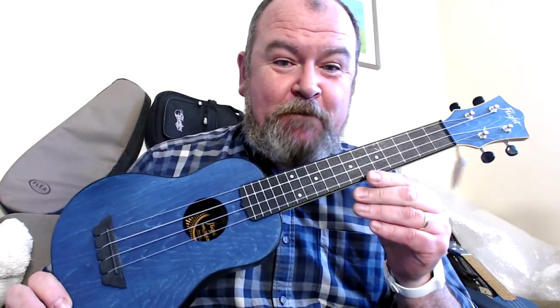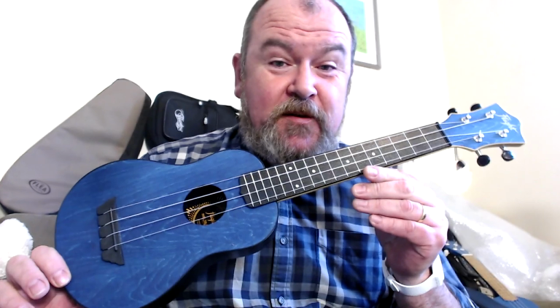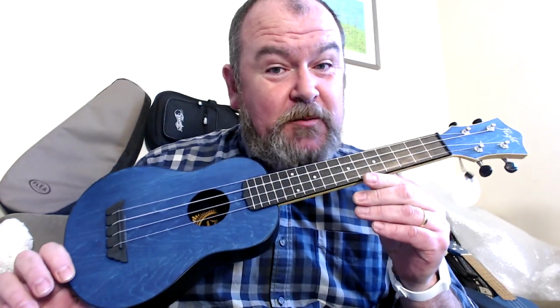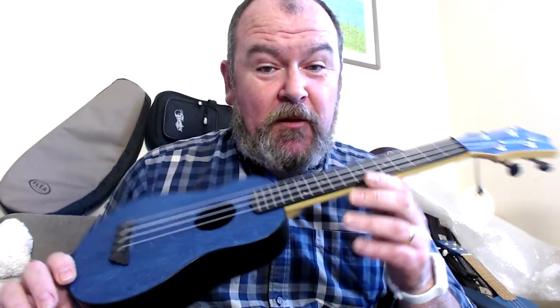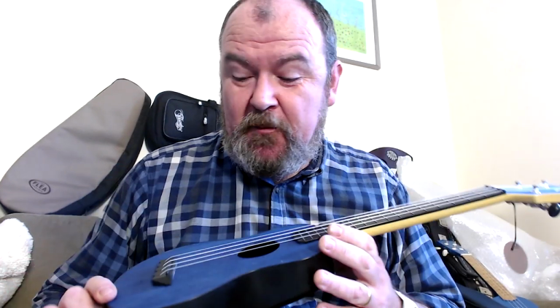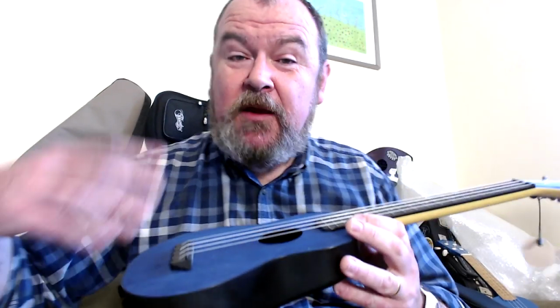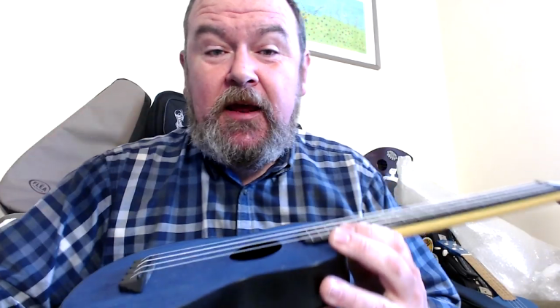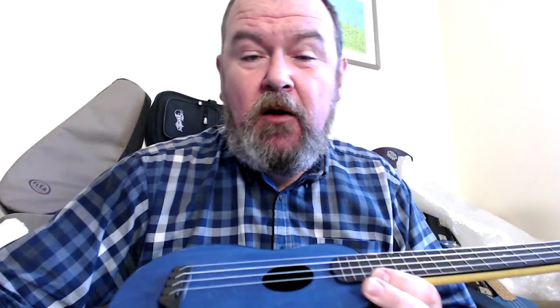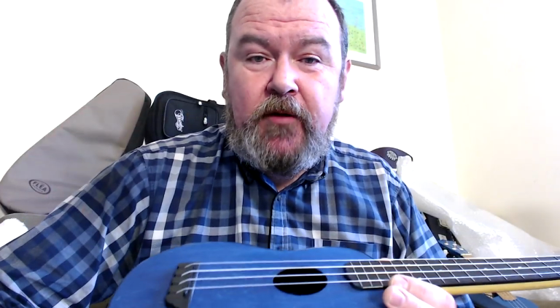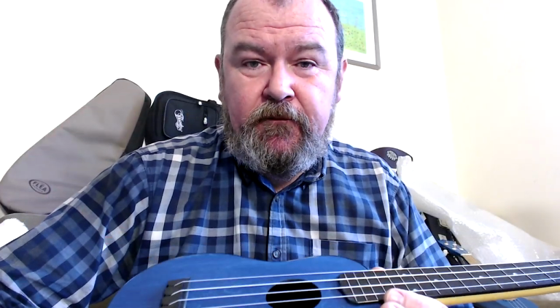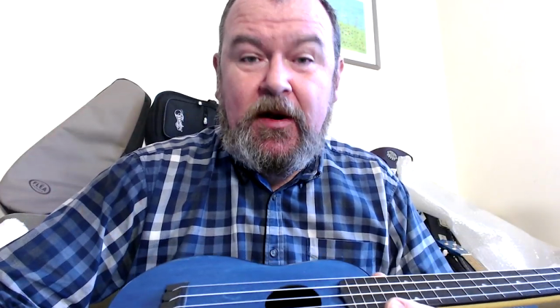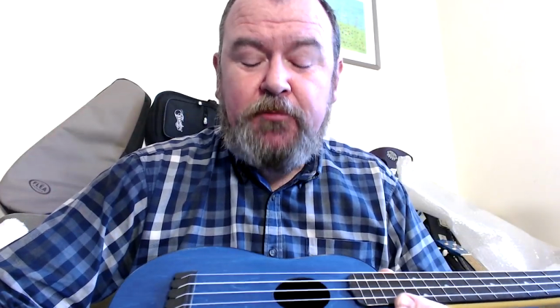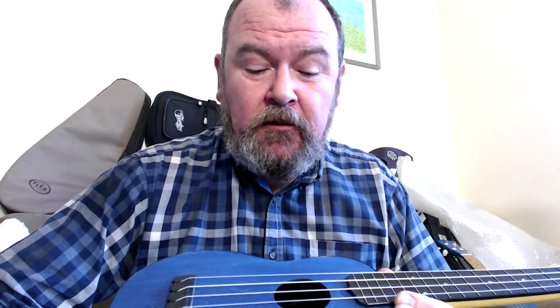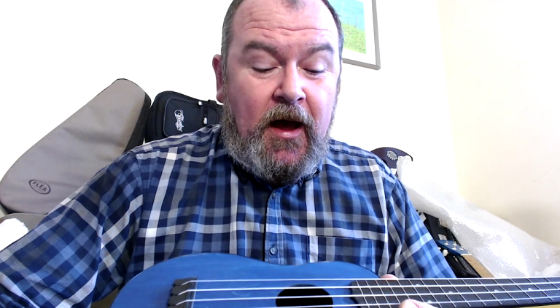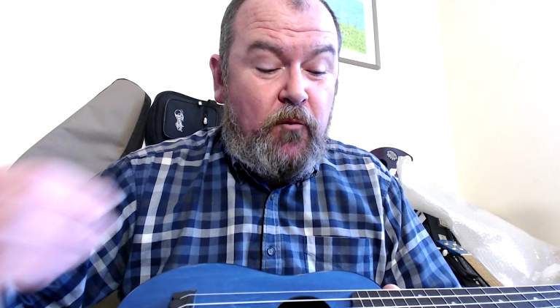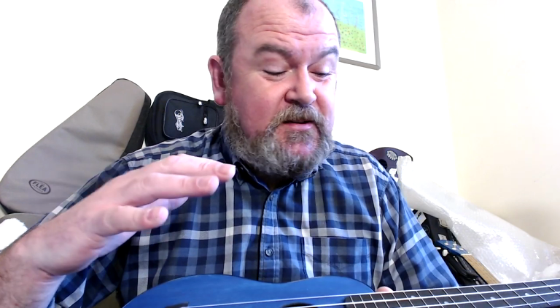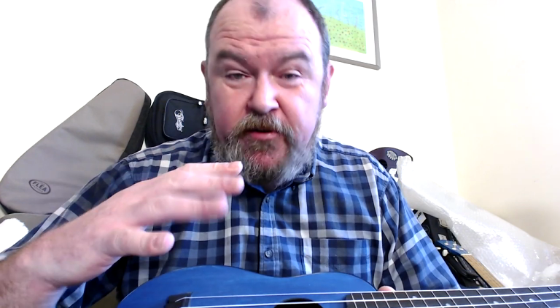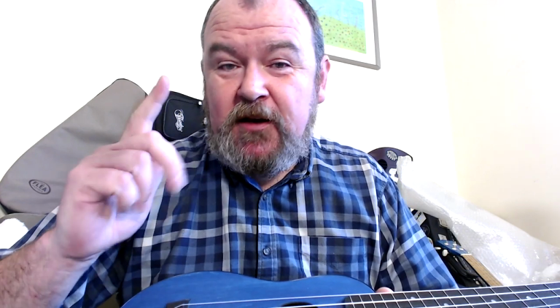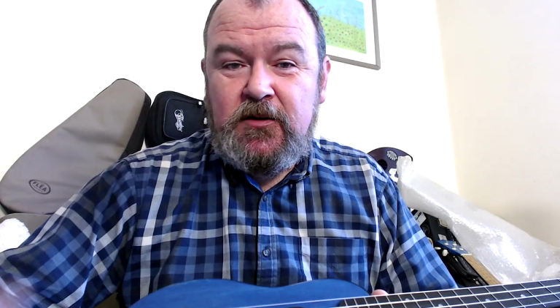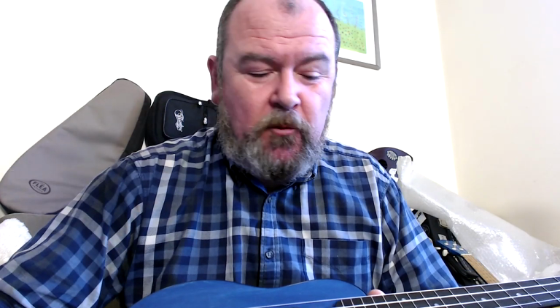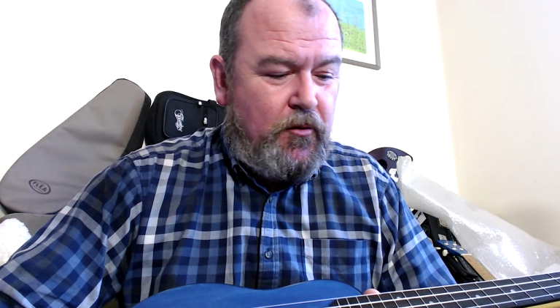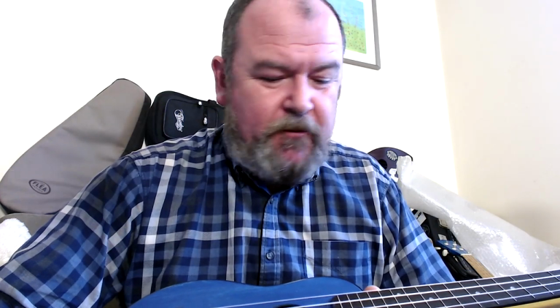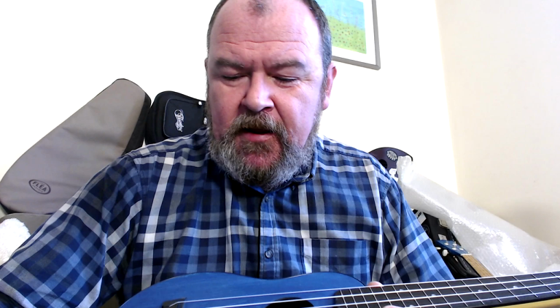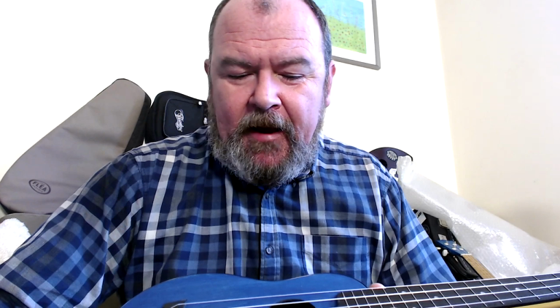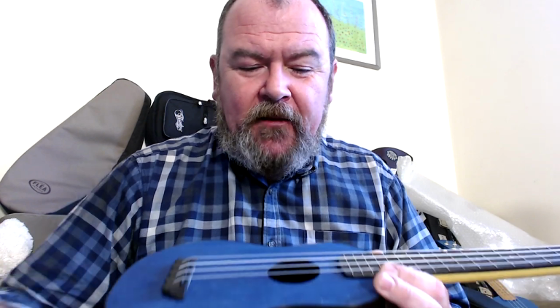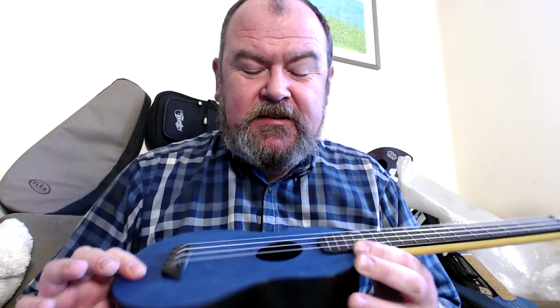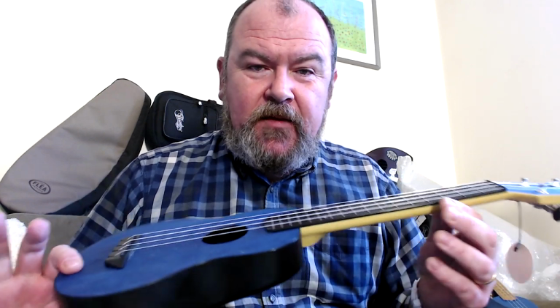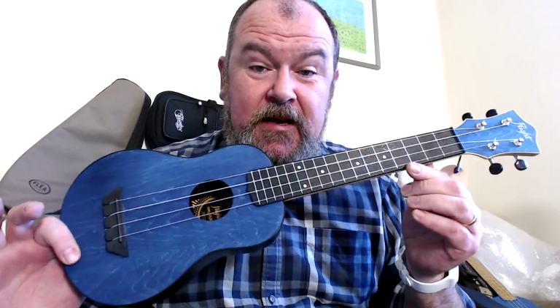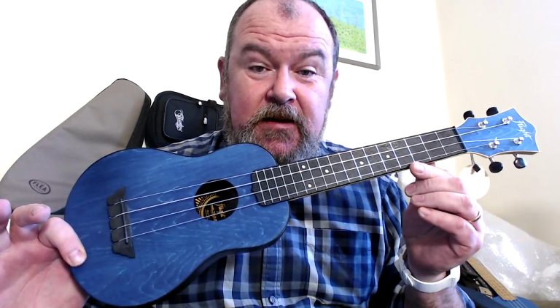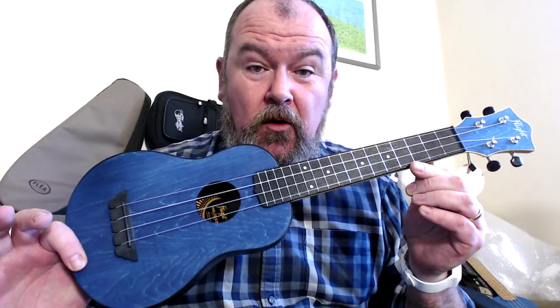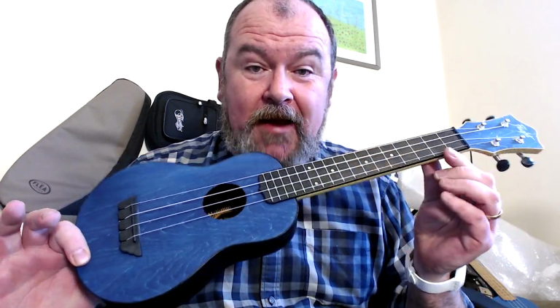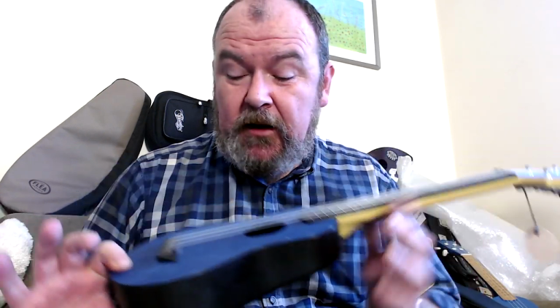At first glance, you'll be thinking, well, that looks familiar, because a couple of years ago I reviewed the Flight Travel Soprano, of which this is pretty much identical, bar one important difference — and that is to say that this is a long neck ukulele.